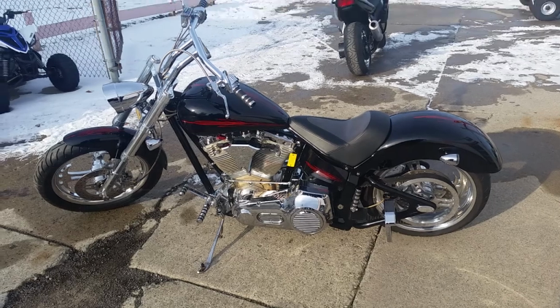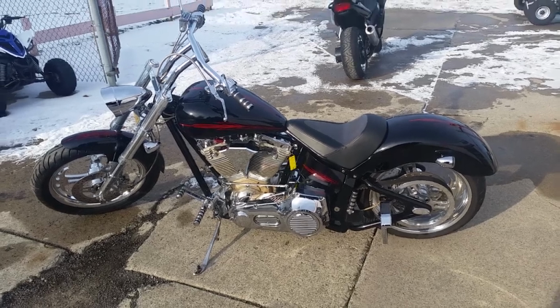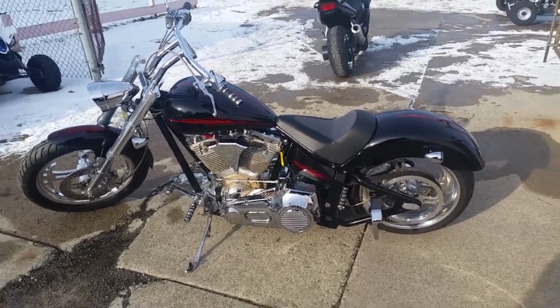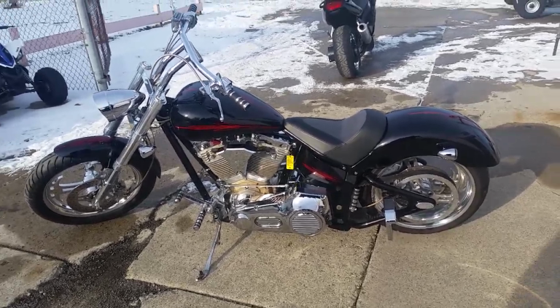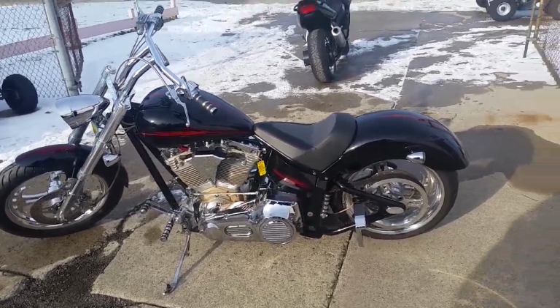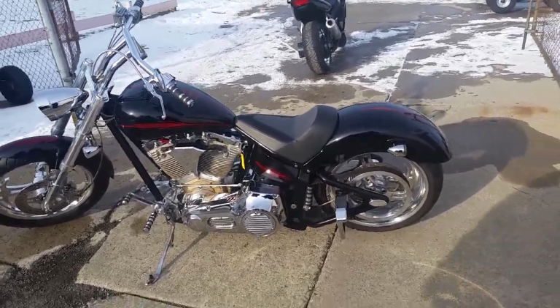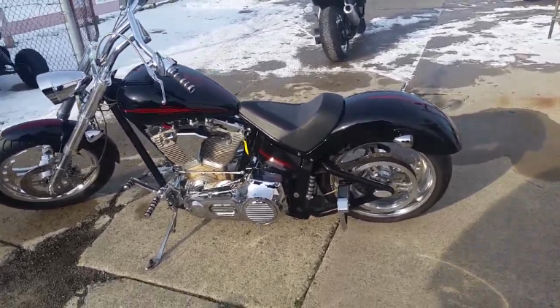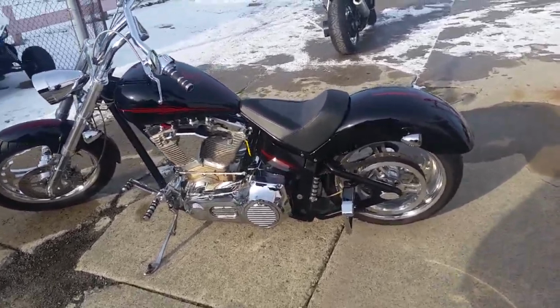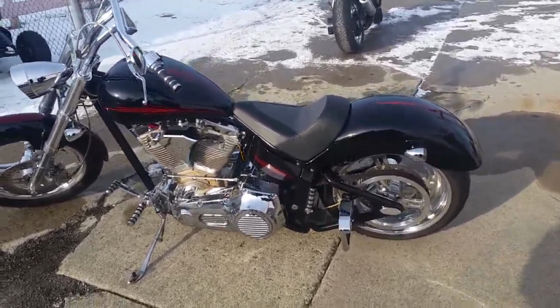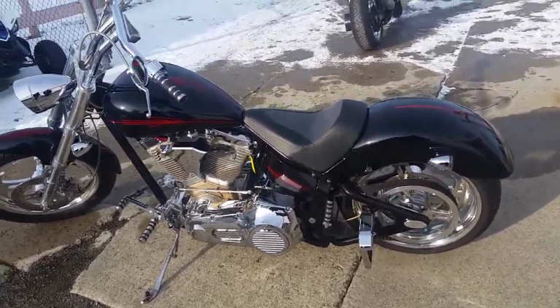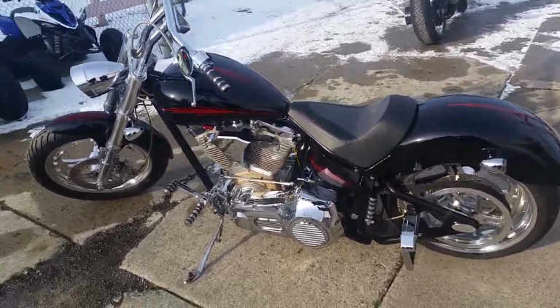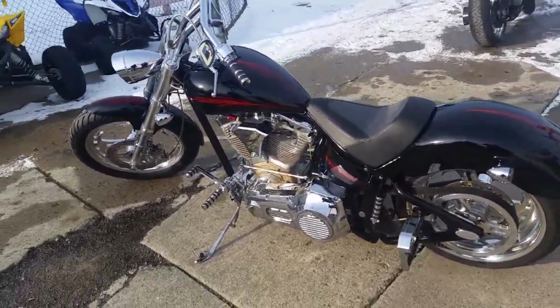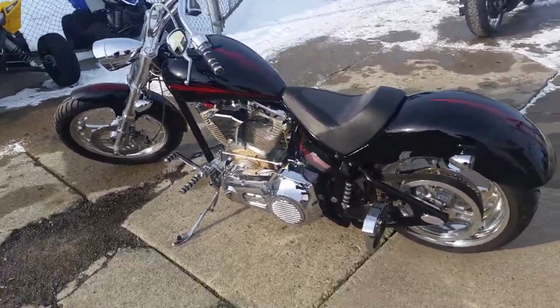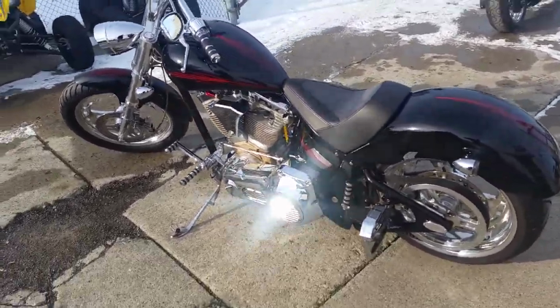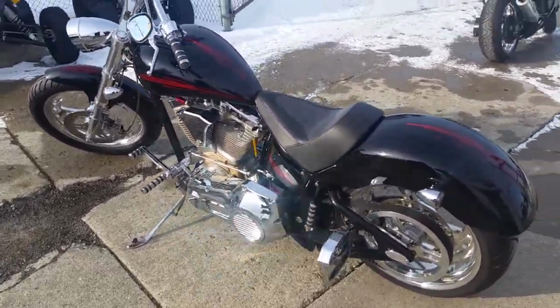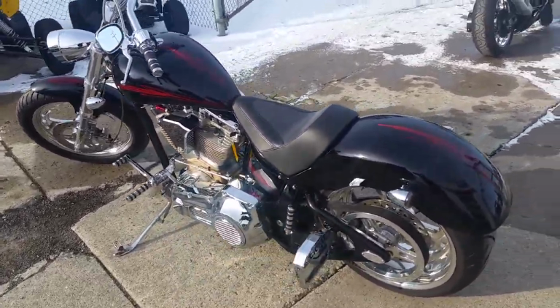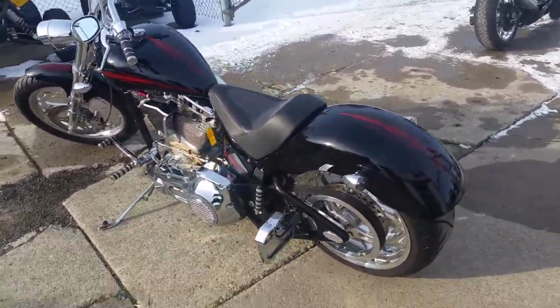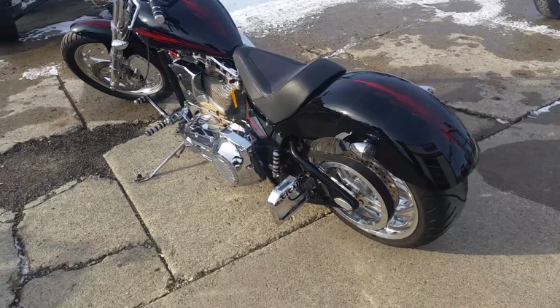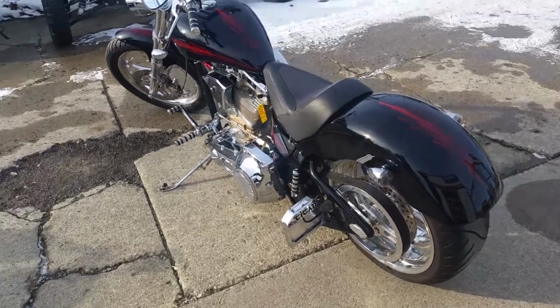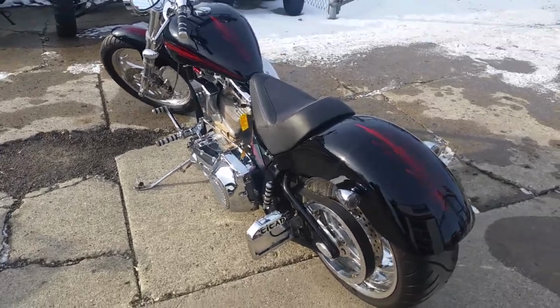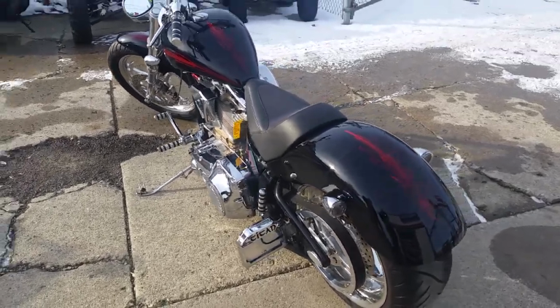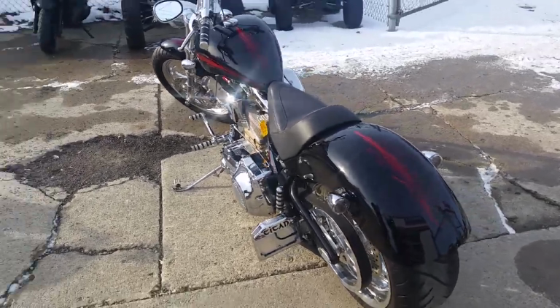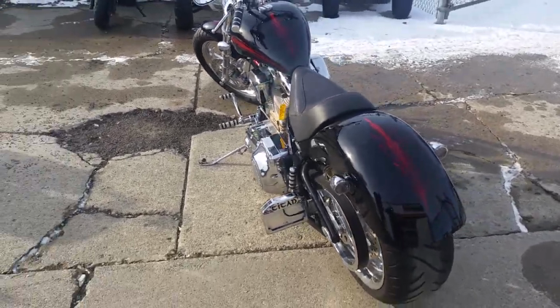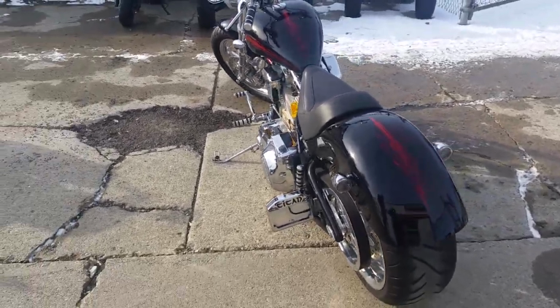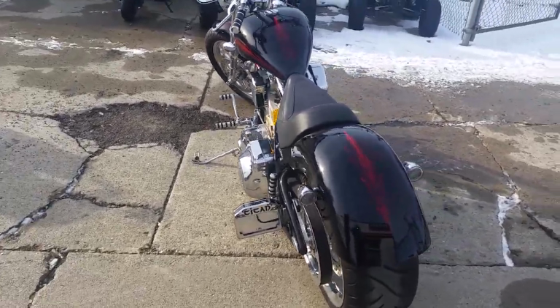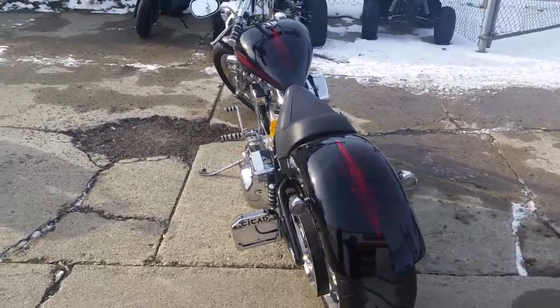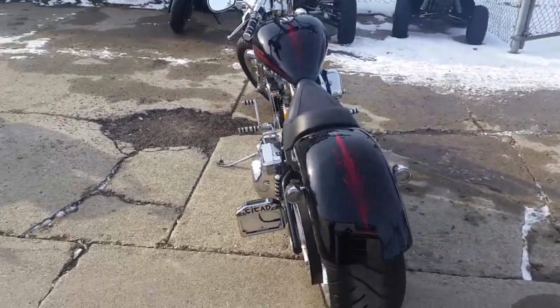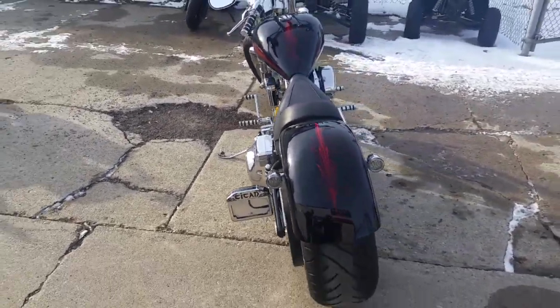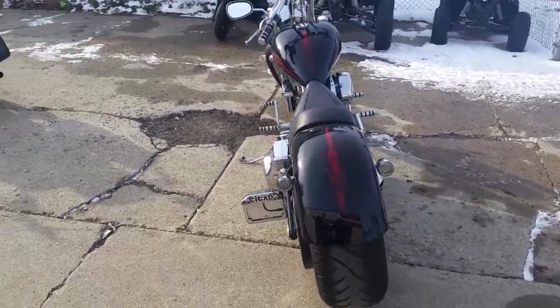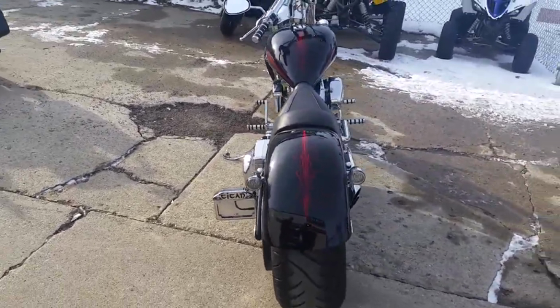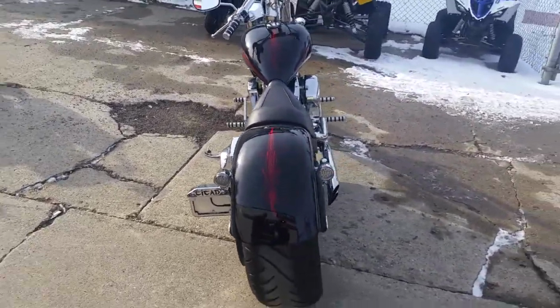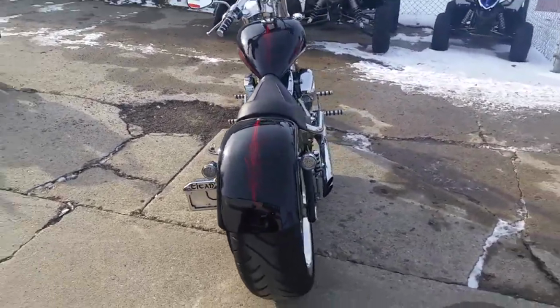Hey, it's Chad and Andrew at Approval Powersports. We got a special bike here today. We're loaded up — our showroom's full. We got 460 bikes in here used that we got to get moving.